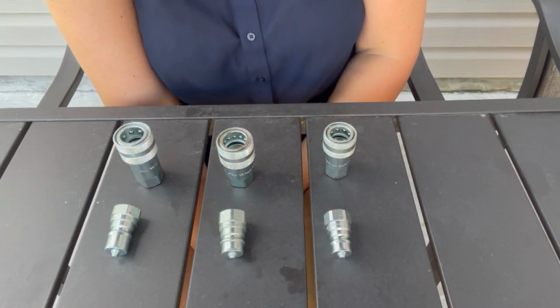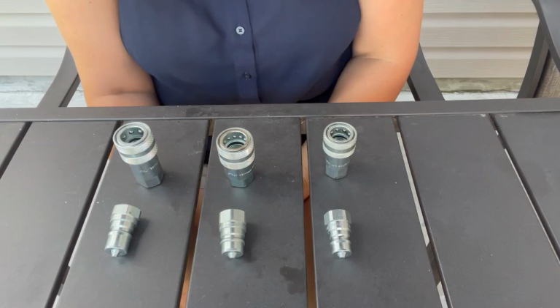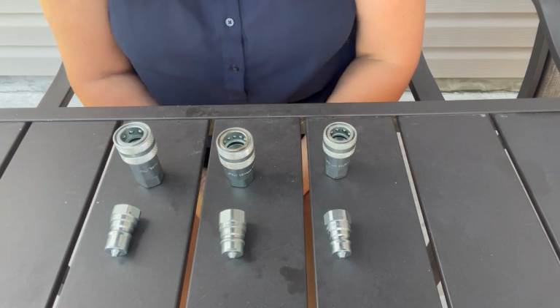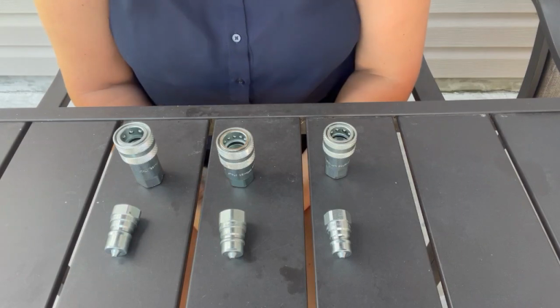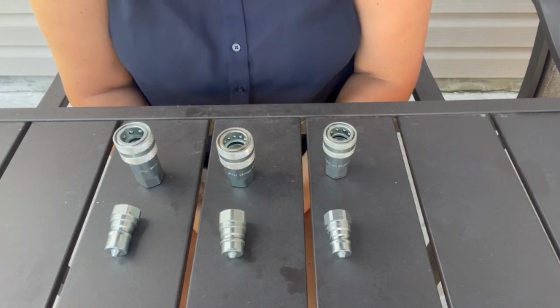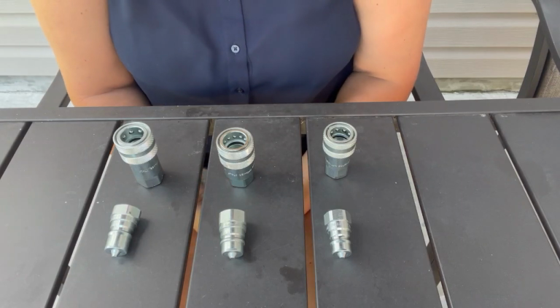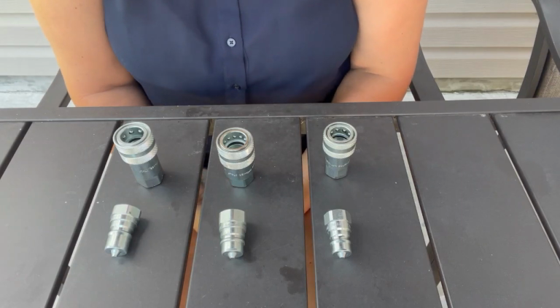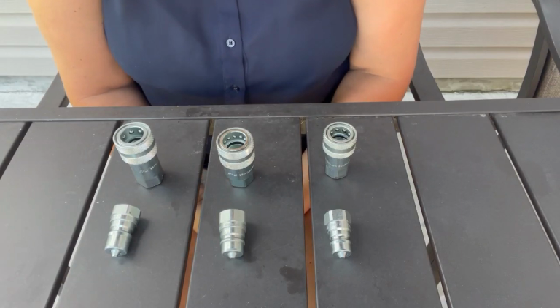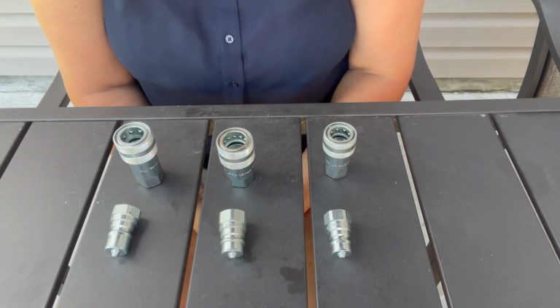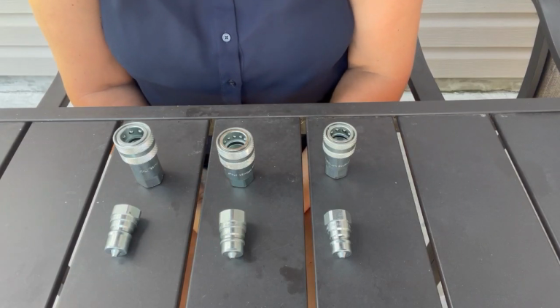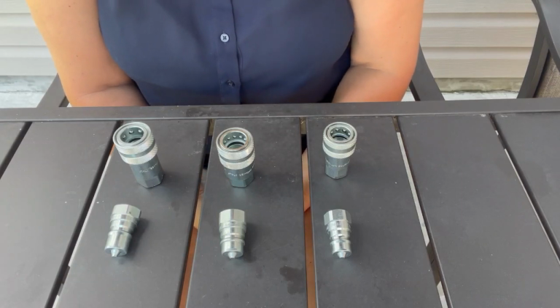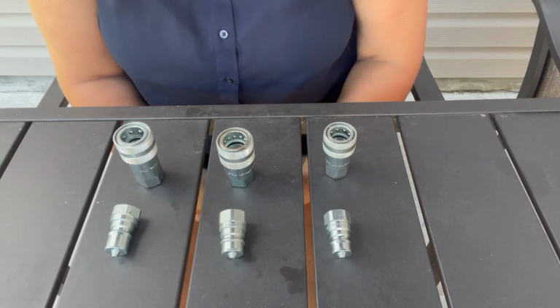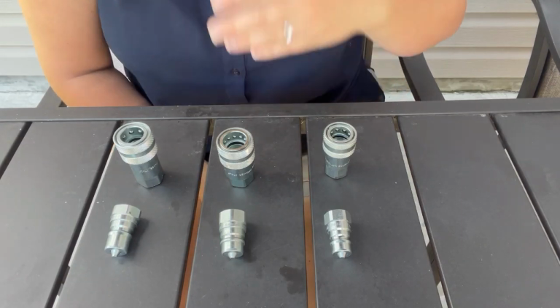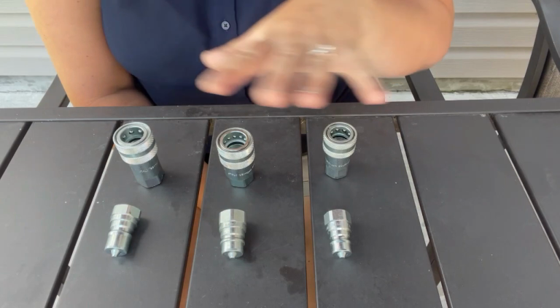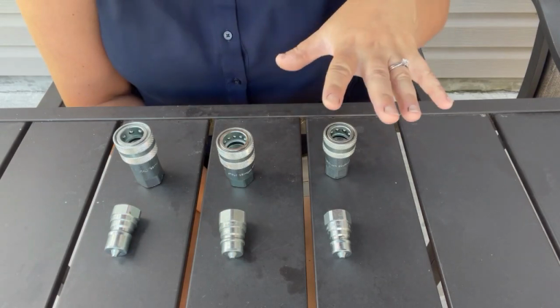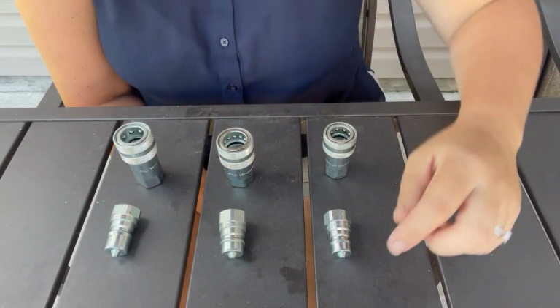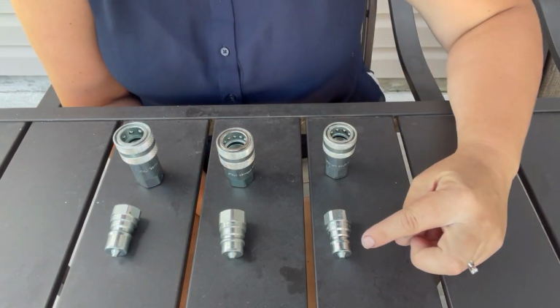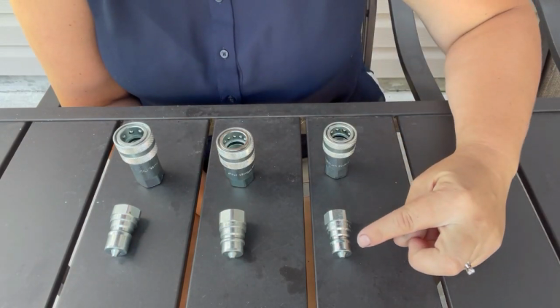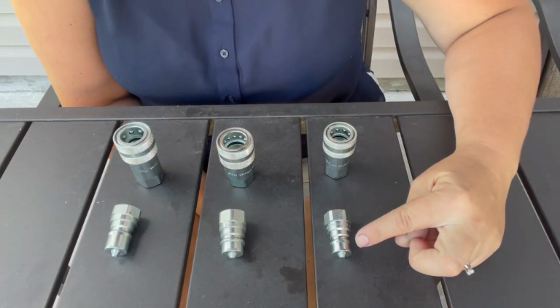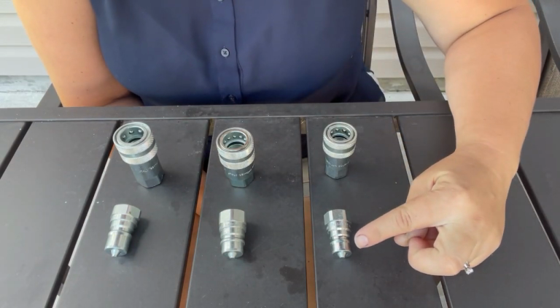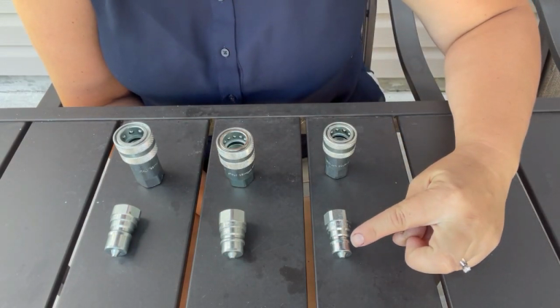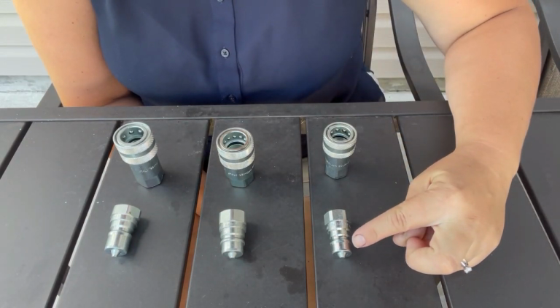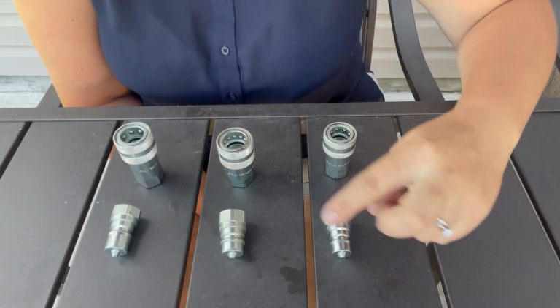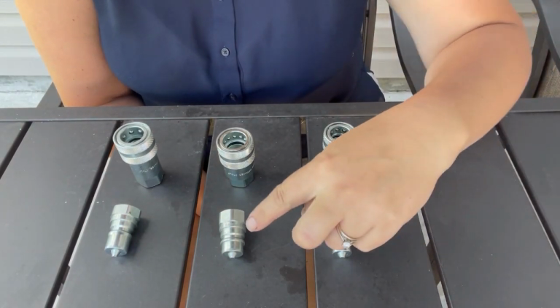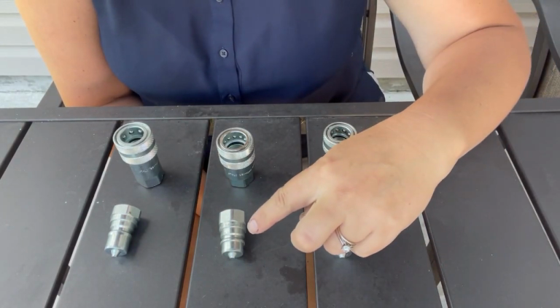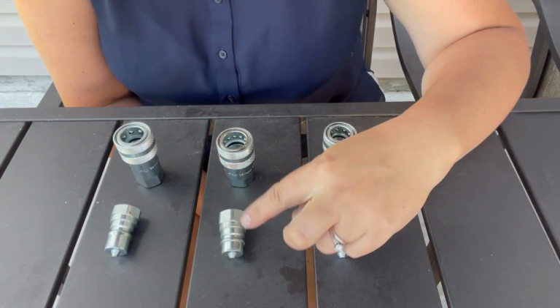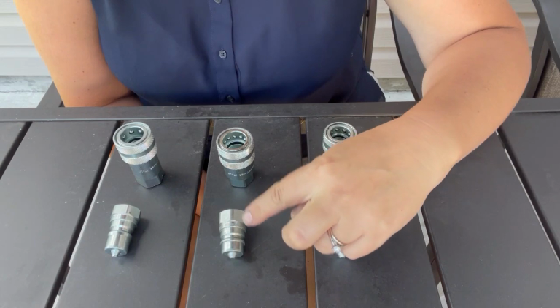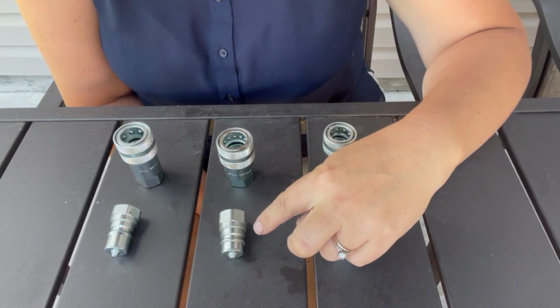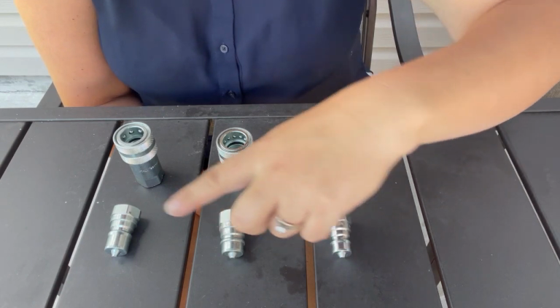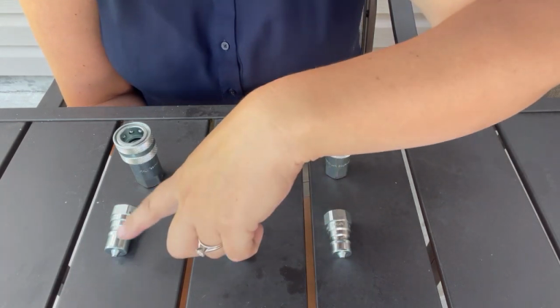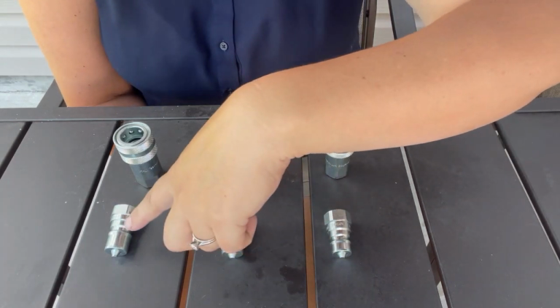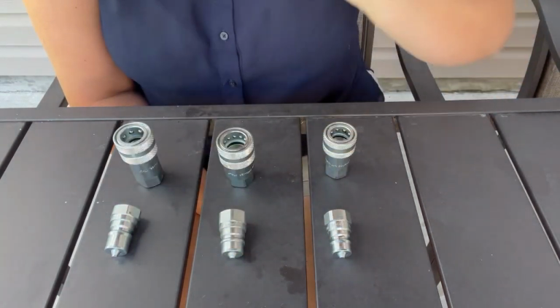So here I have three — they're all three-eighths body. This one is the ENY style, this one is the 8A ENY, and this one is the H ENY.